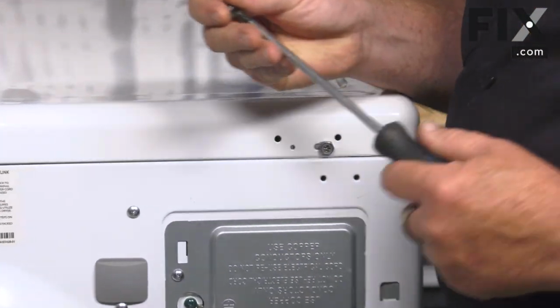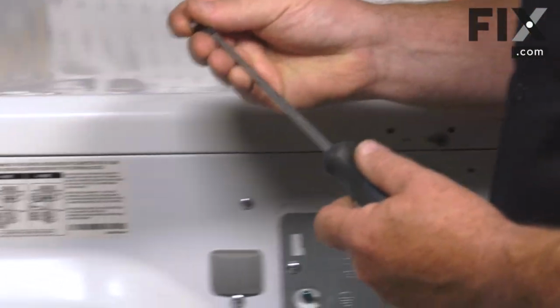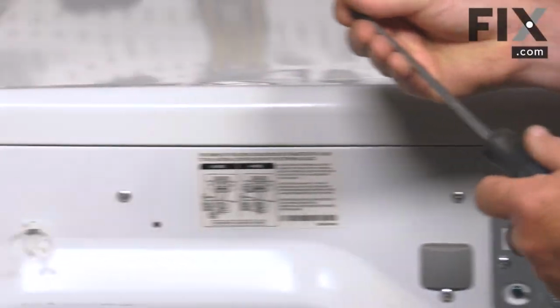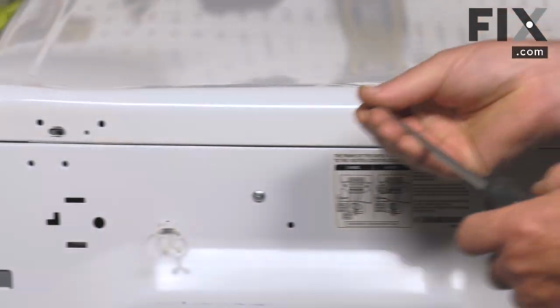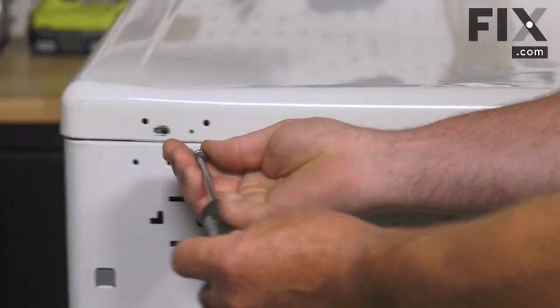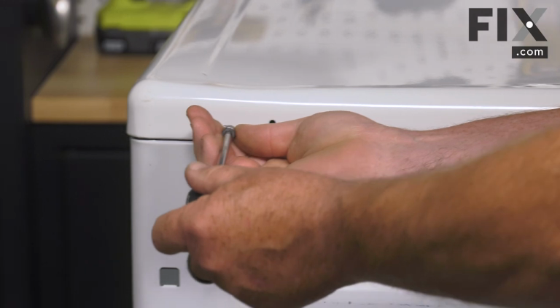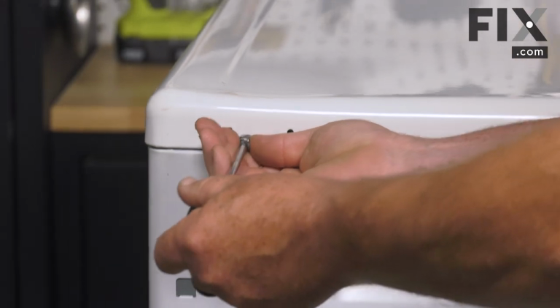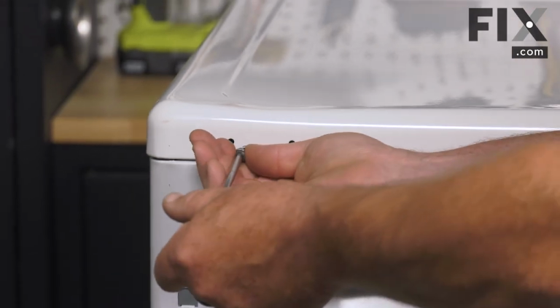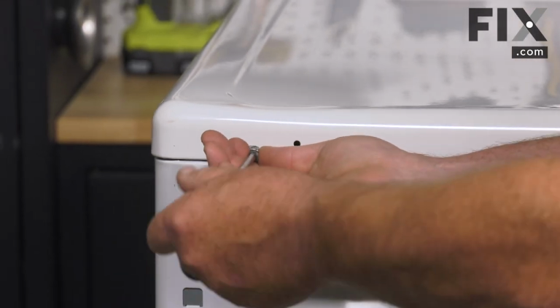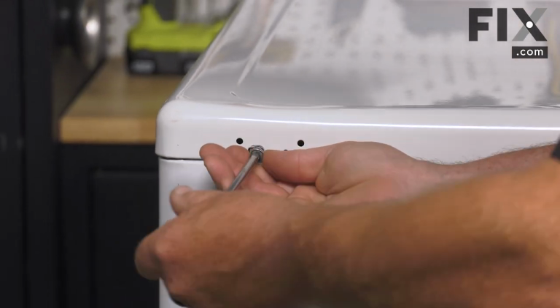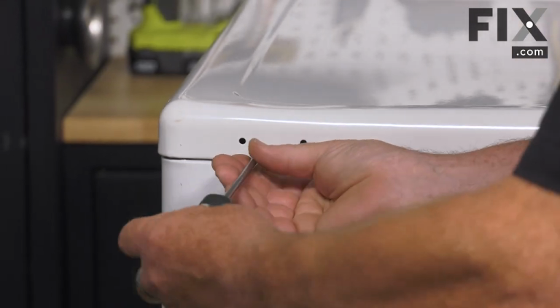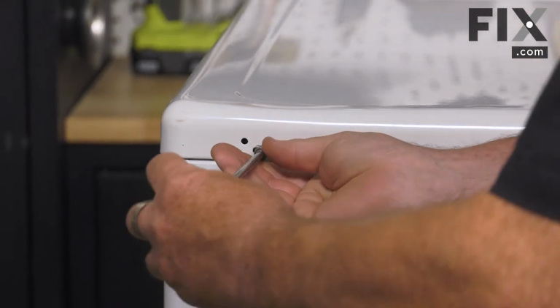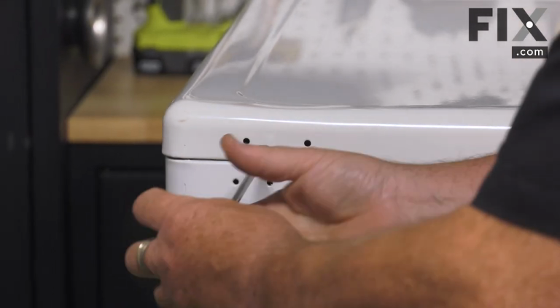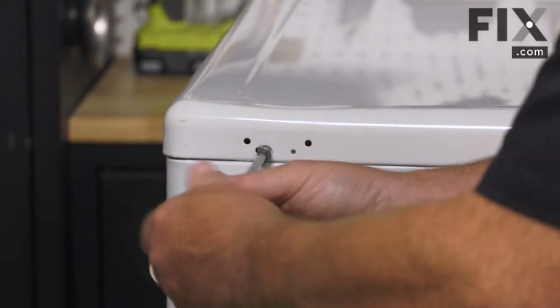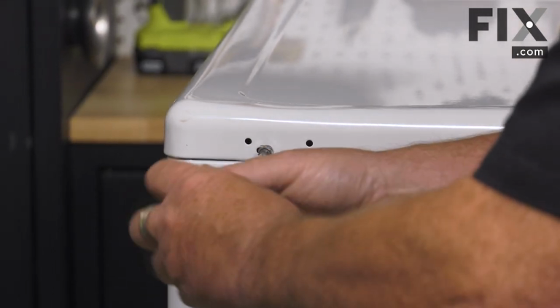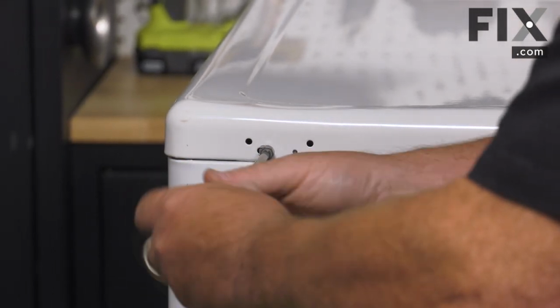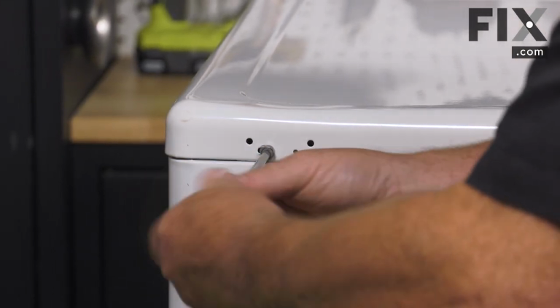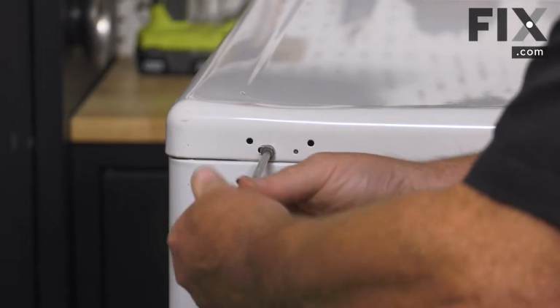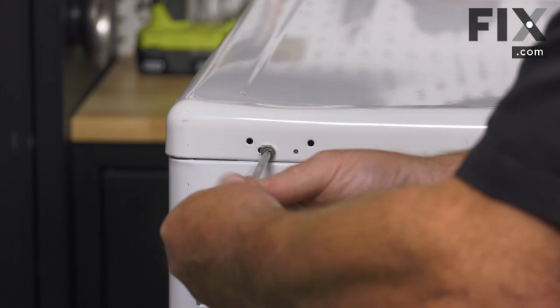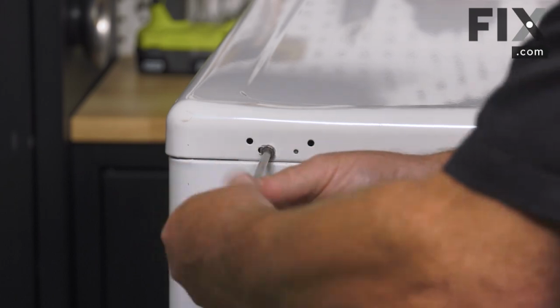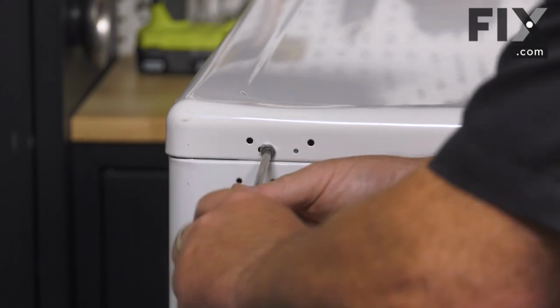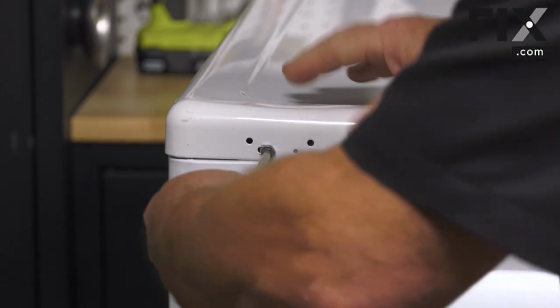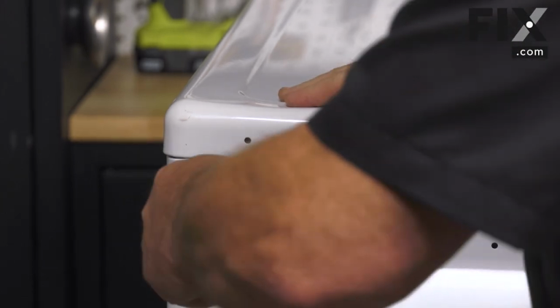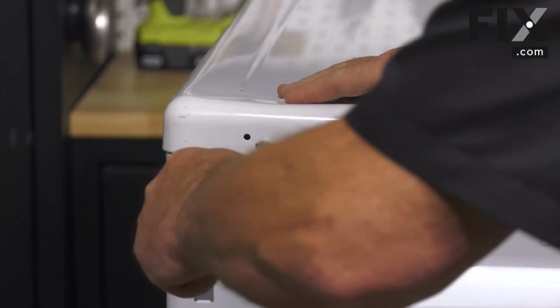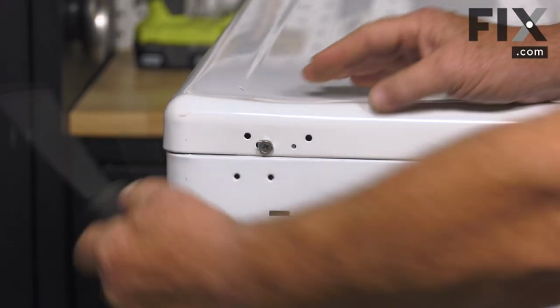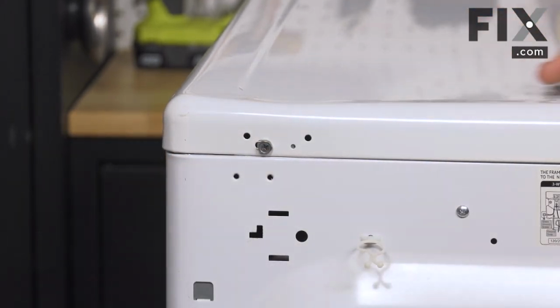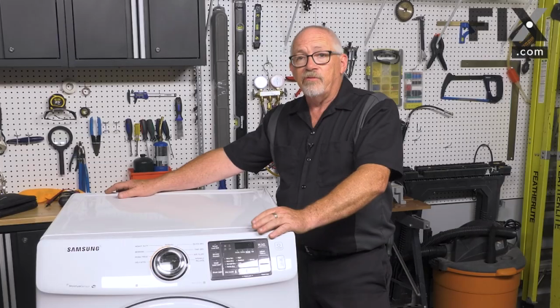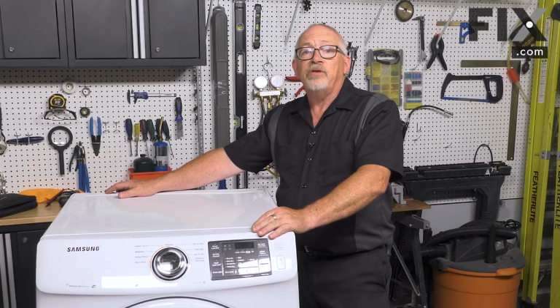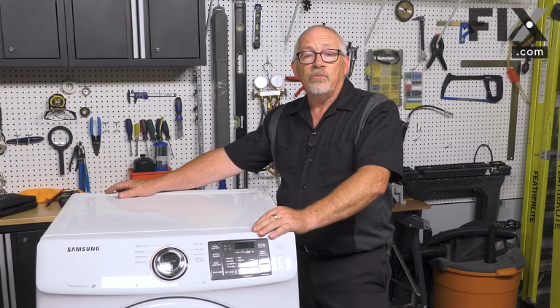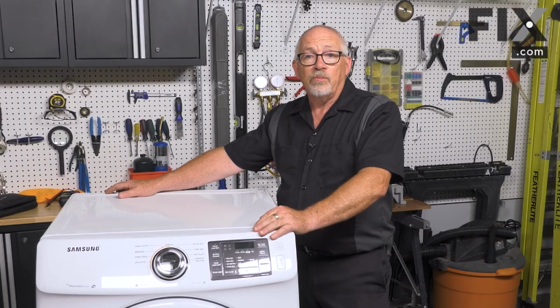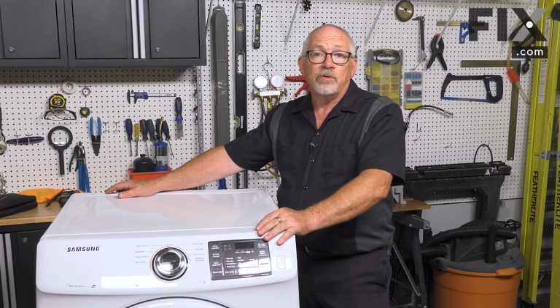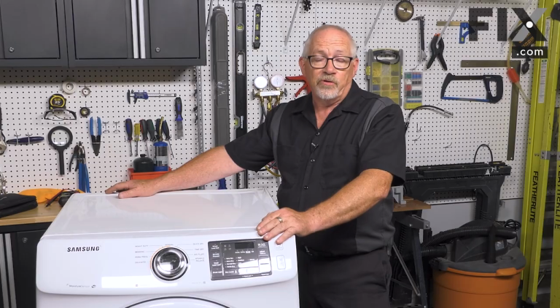This machine only has two screws — on some manufacturers they'll have three, possibly even four. However many you've got, that's how many you want to put back in. And that's how easy it is to install the motor in your dryer.